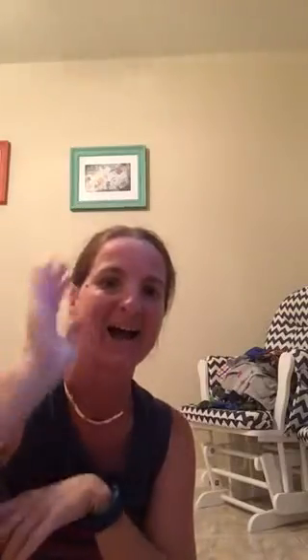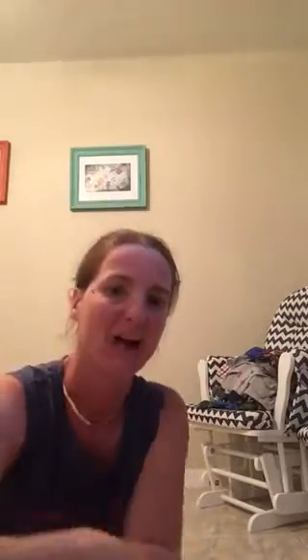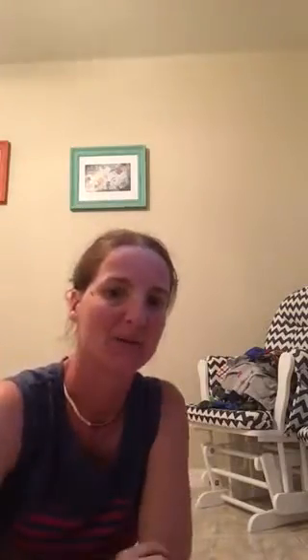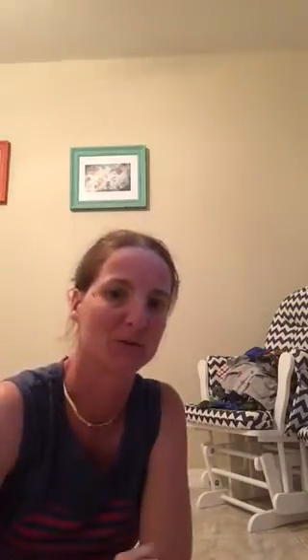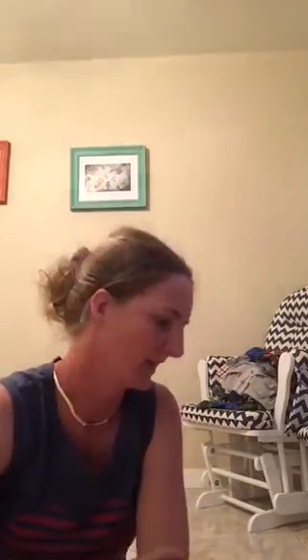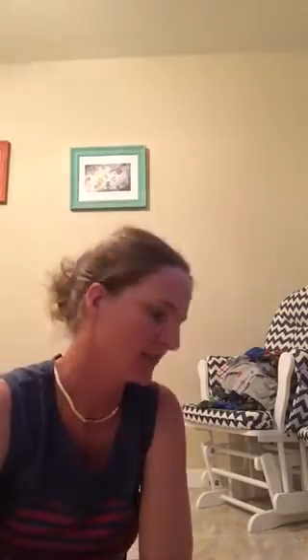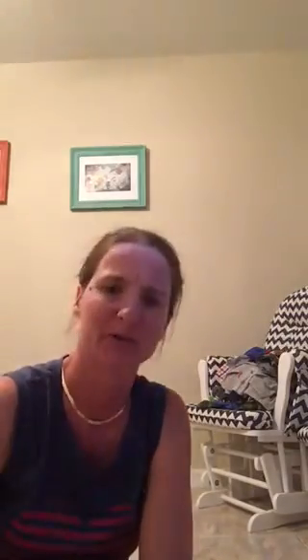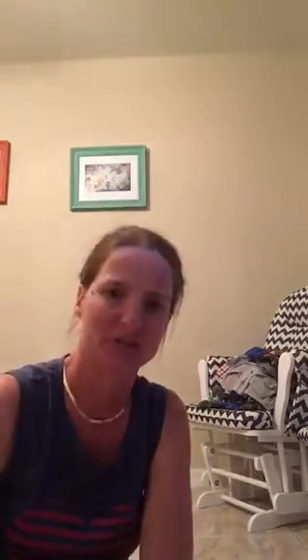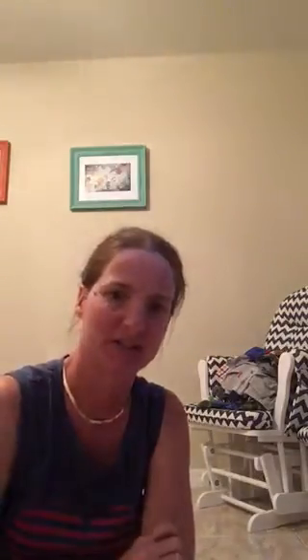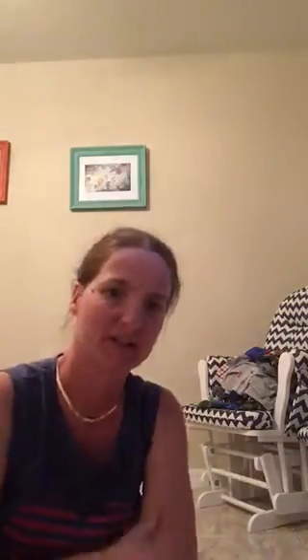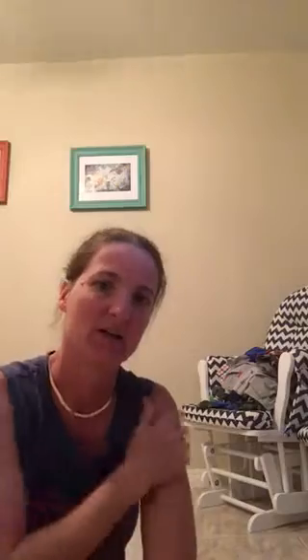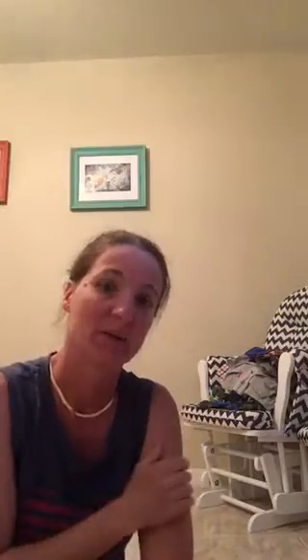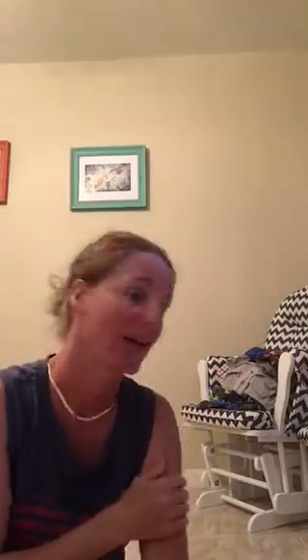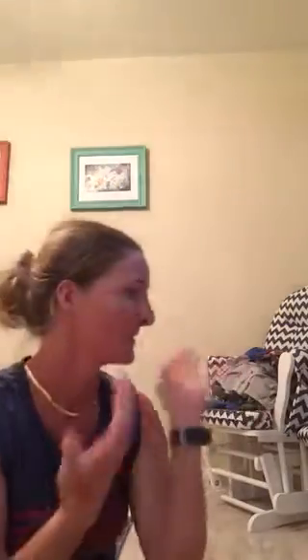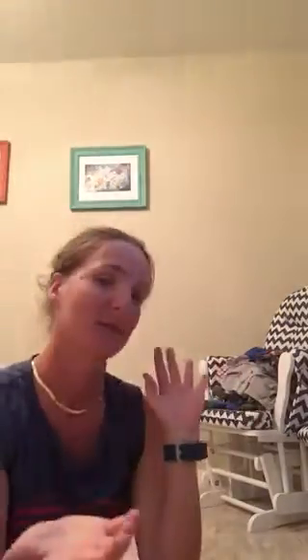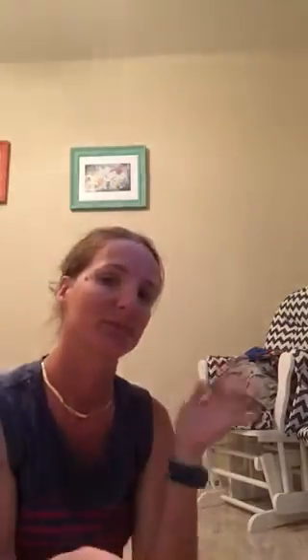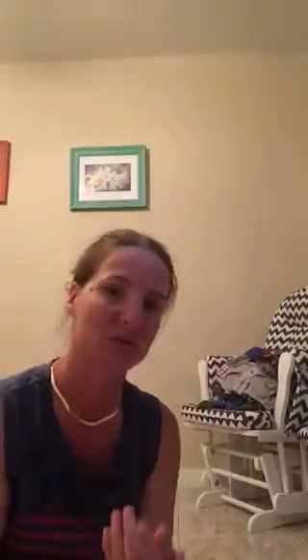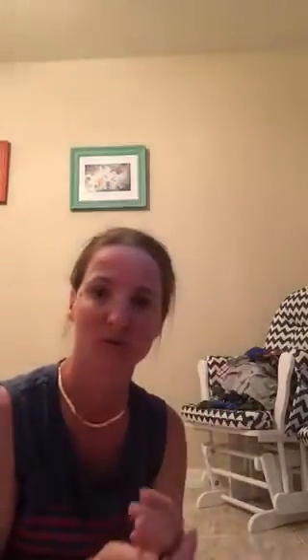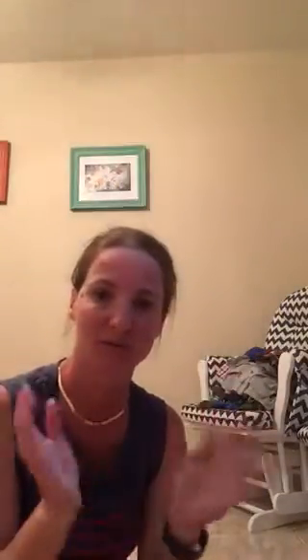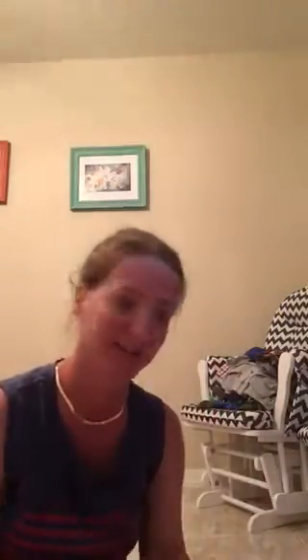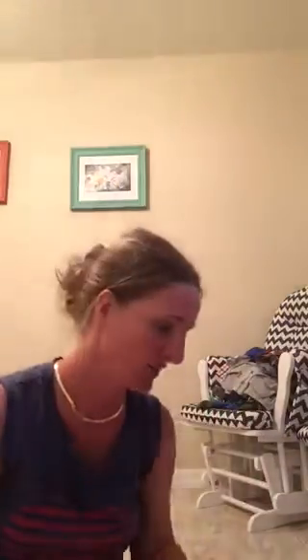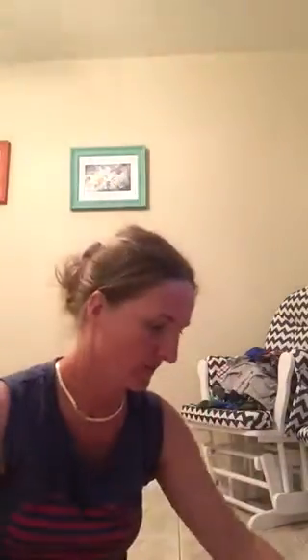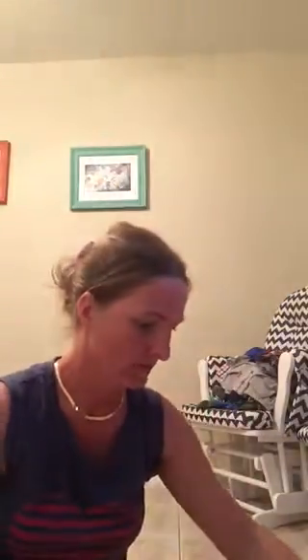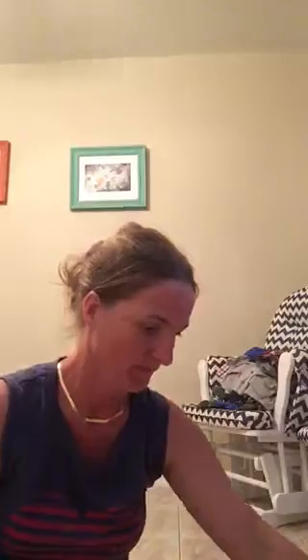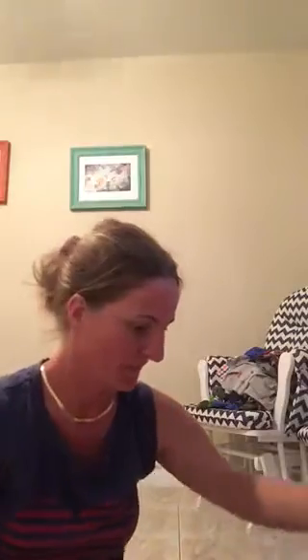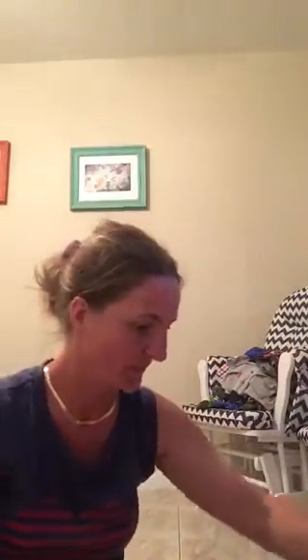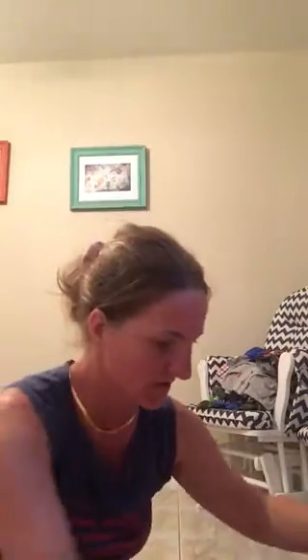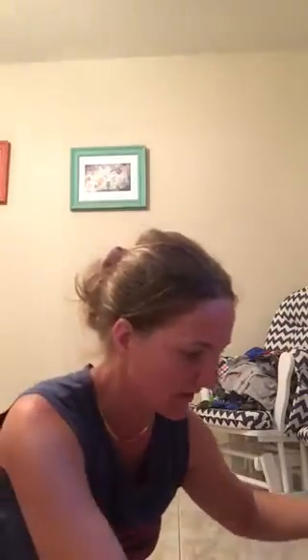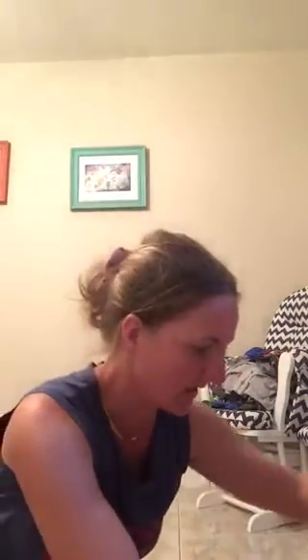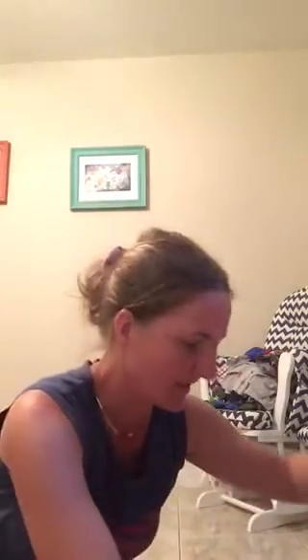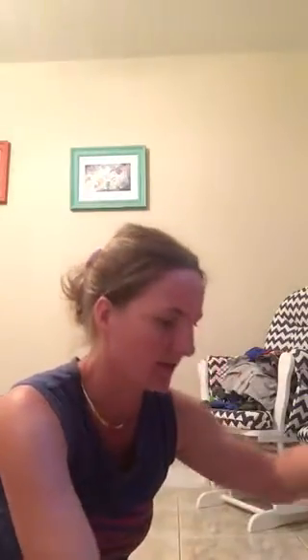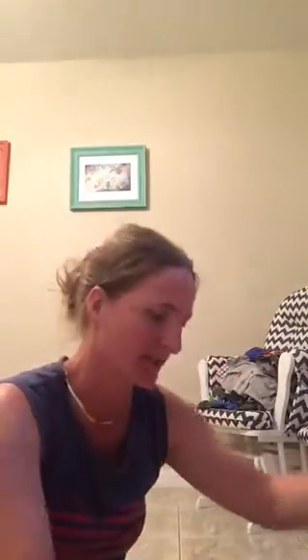Hi, I'm going to do a kind of small Dollar Tree haul today. I'm doing it in my son's bedroom, so I'm going to go ahead and get started. The first thing I got I have here in the basket.